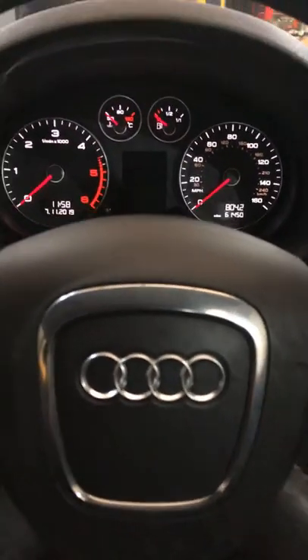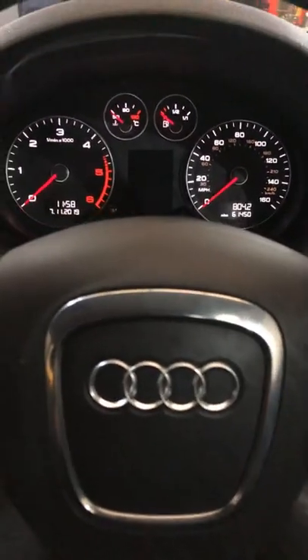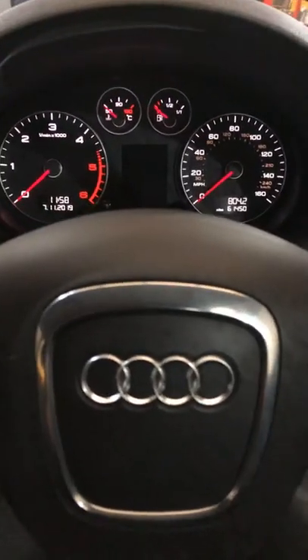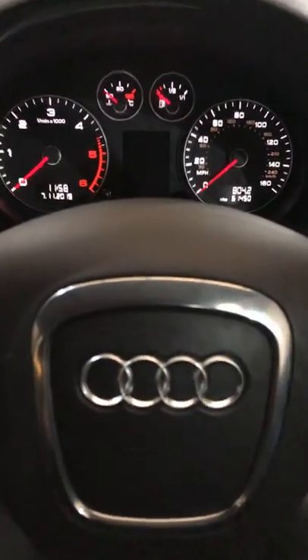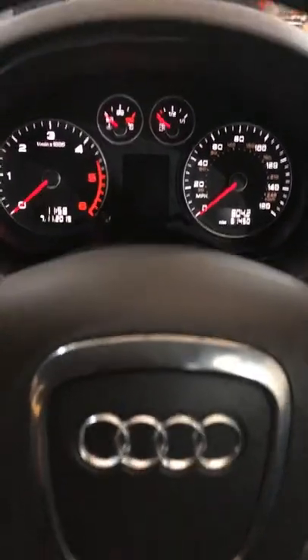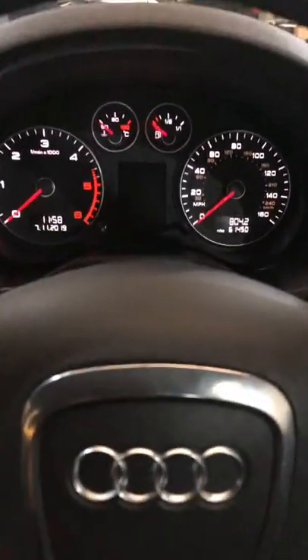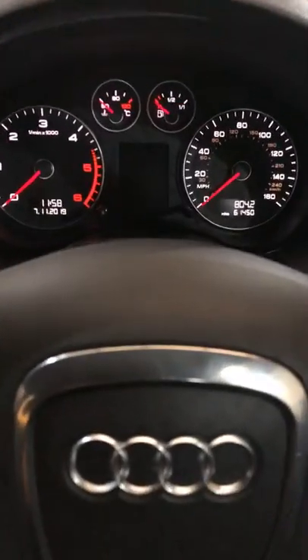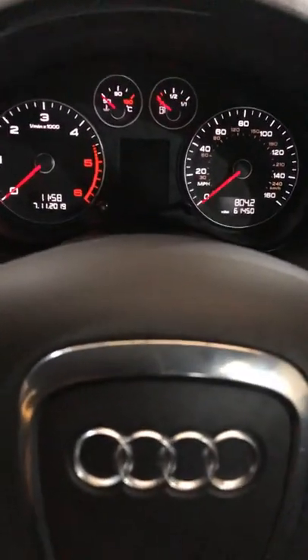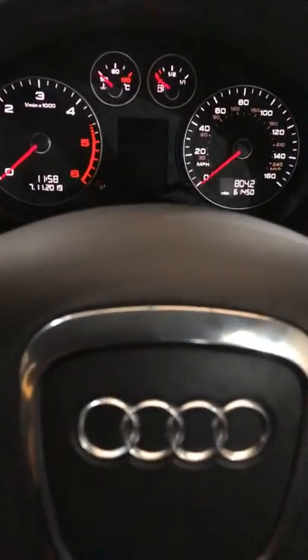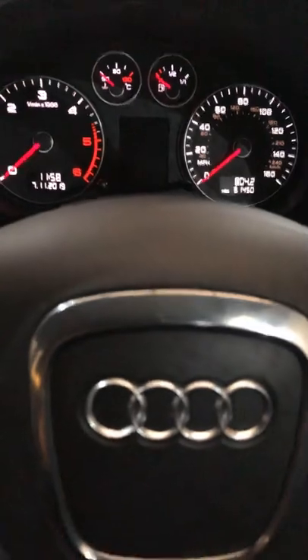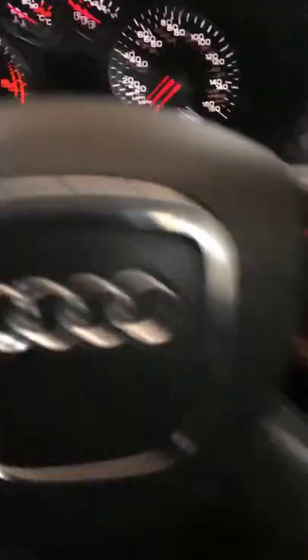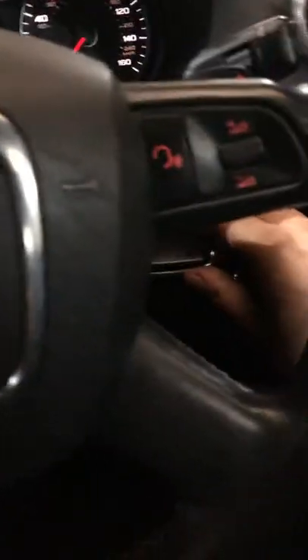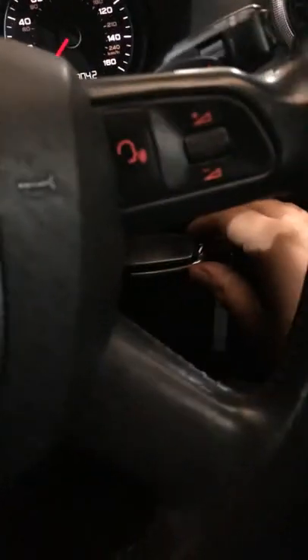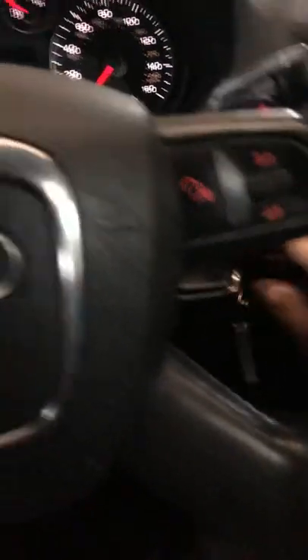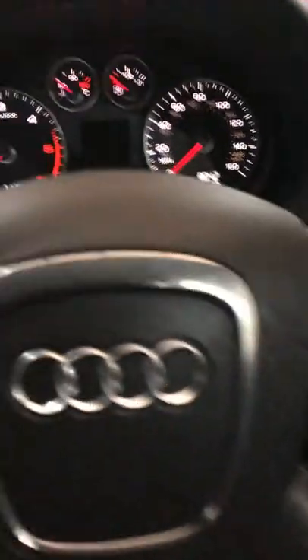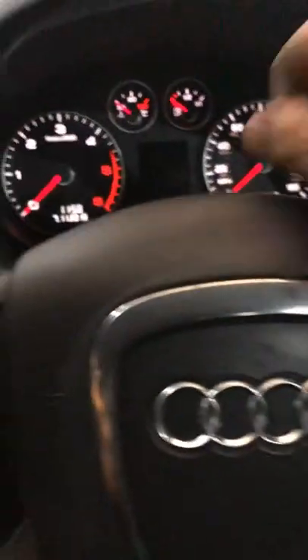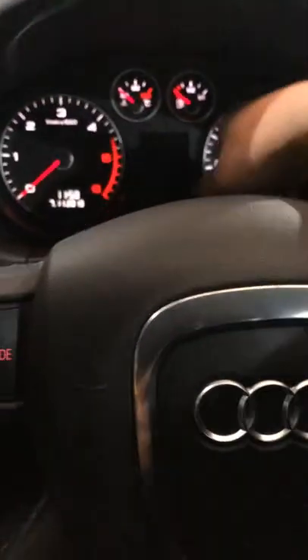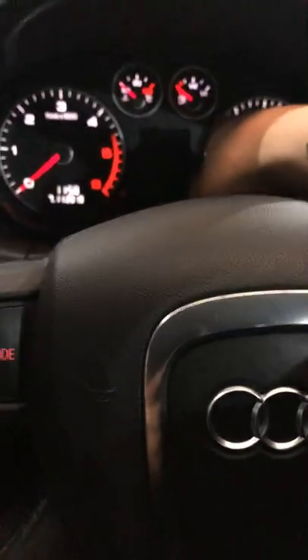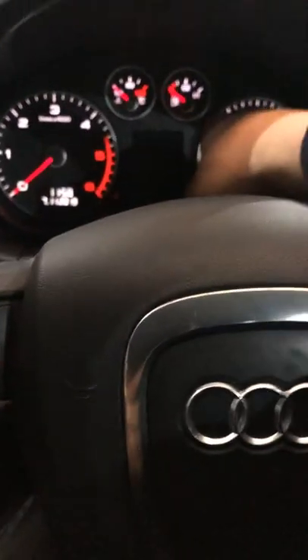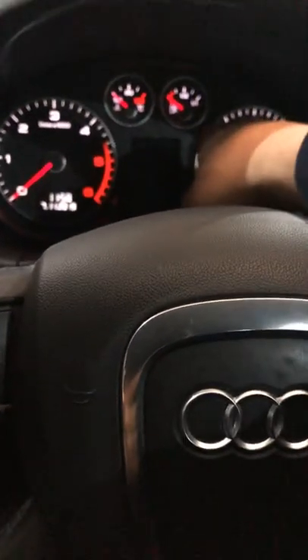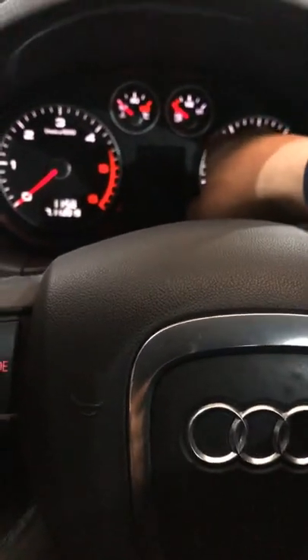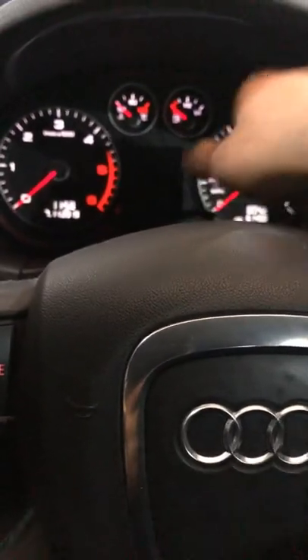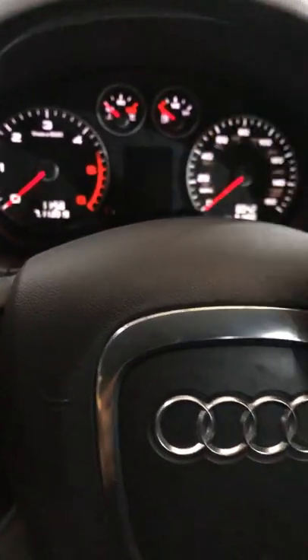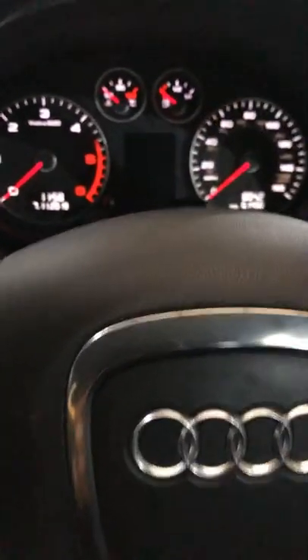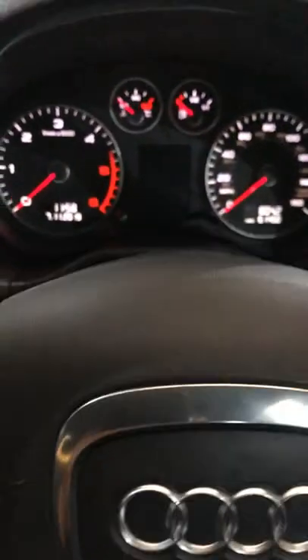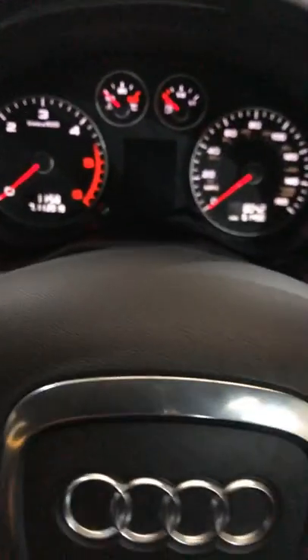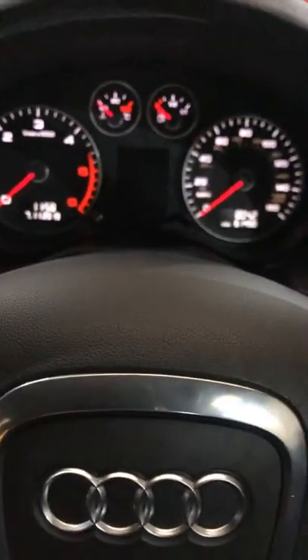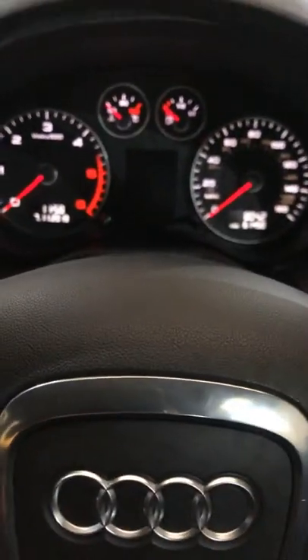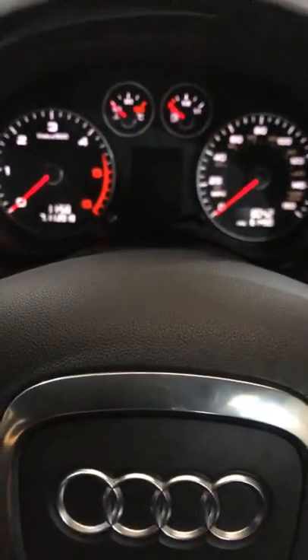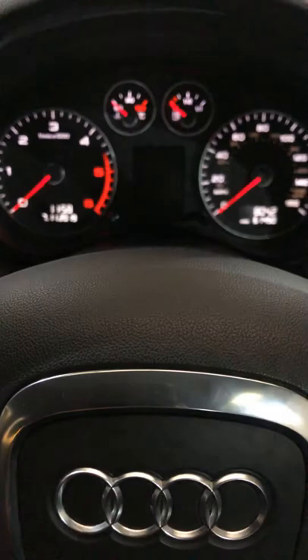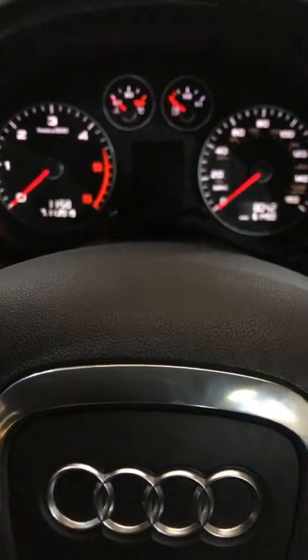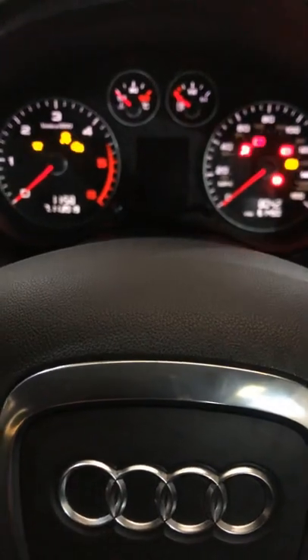All you have to do is, obviously you need a key in the ignition and you'll have to pull this twice. Ignition on.